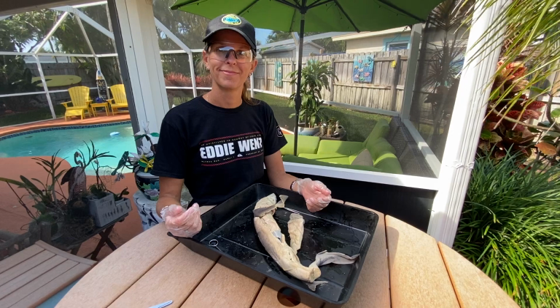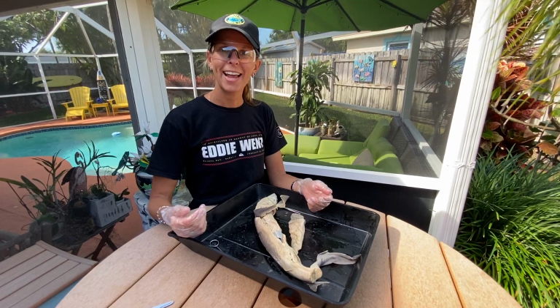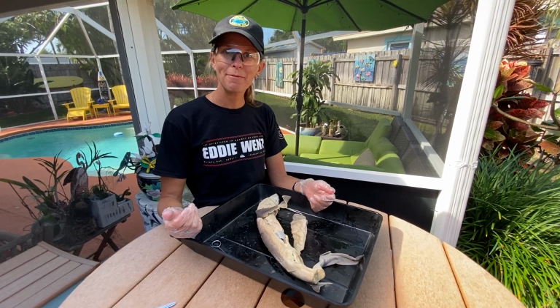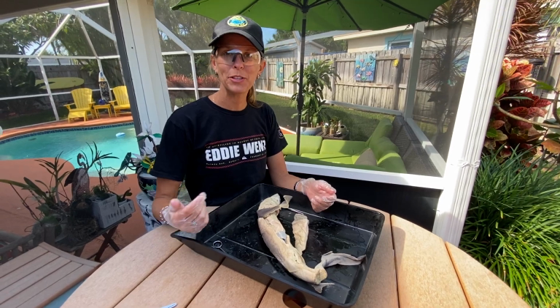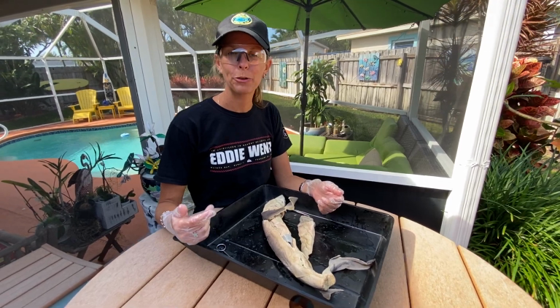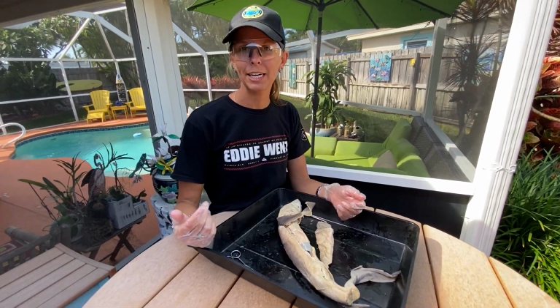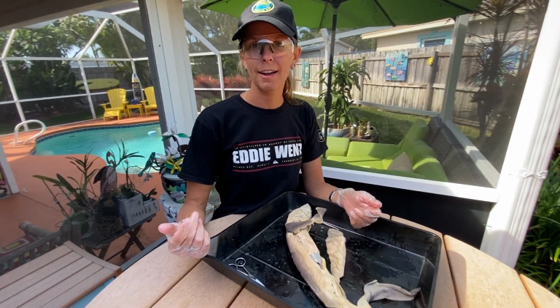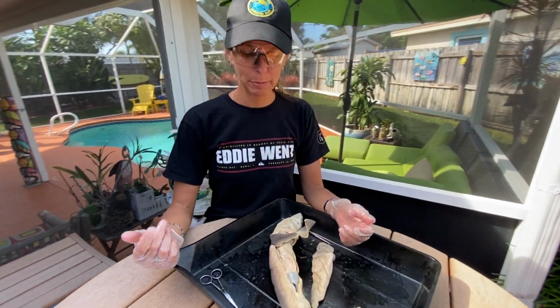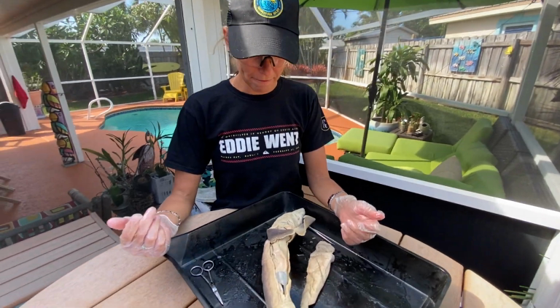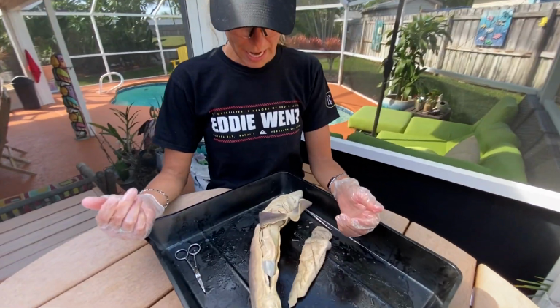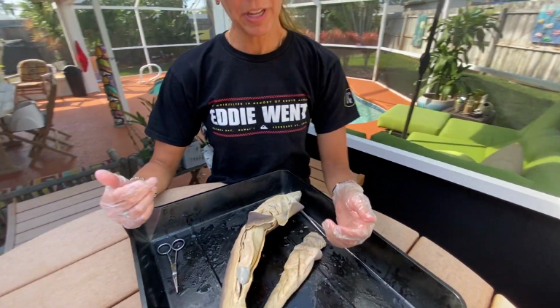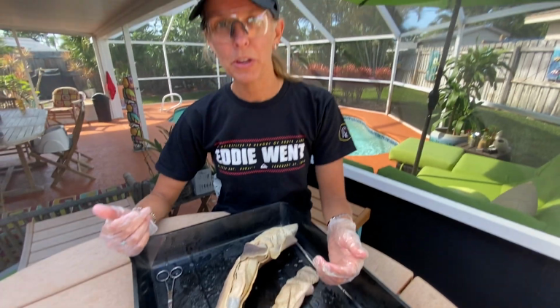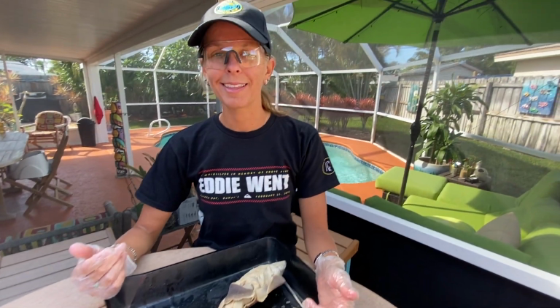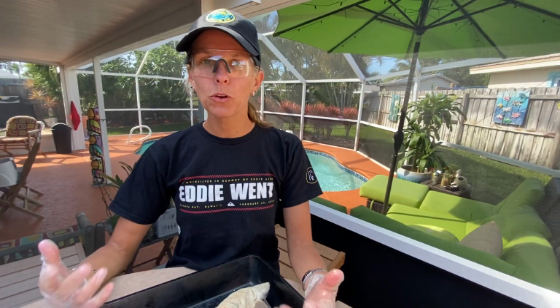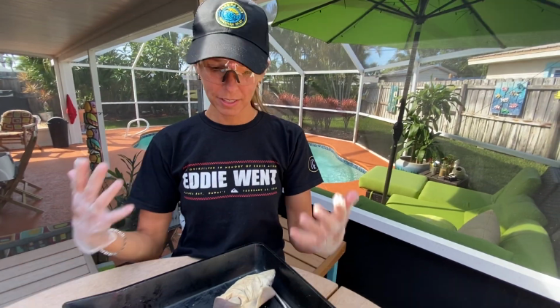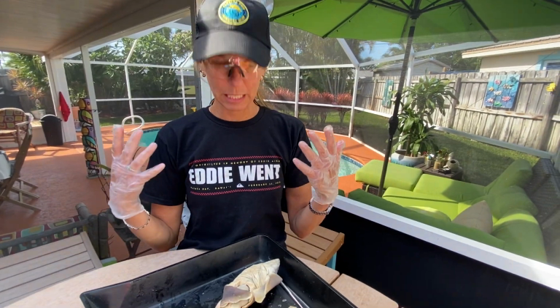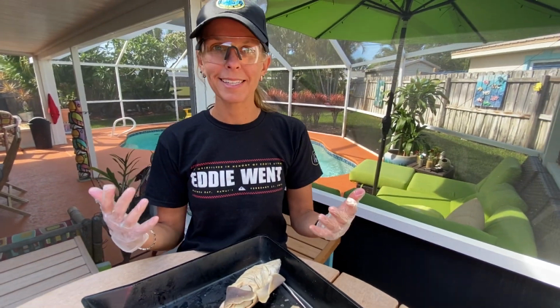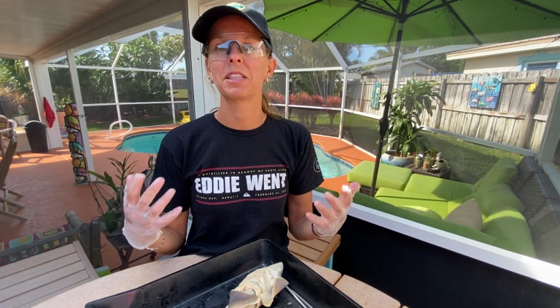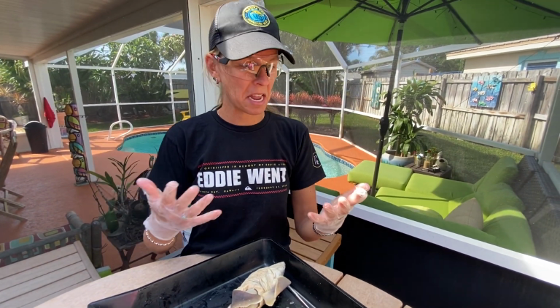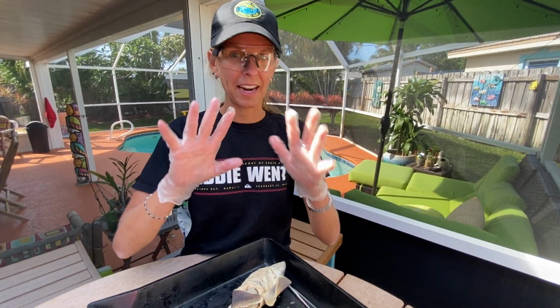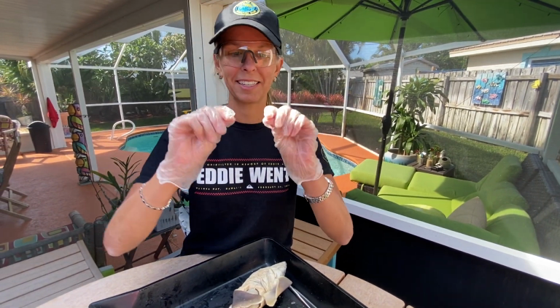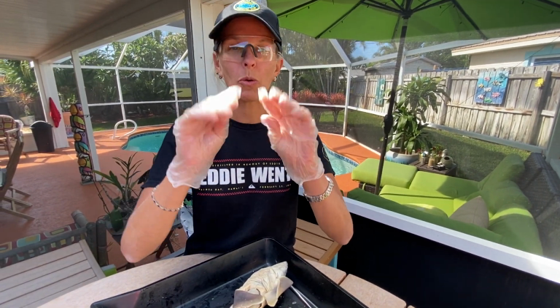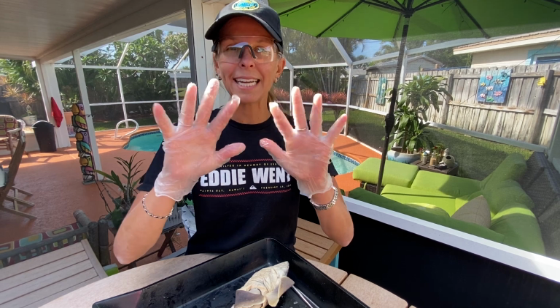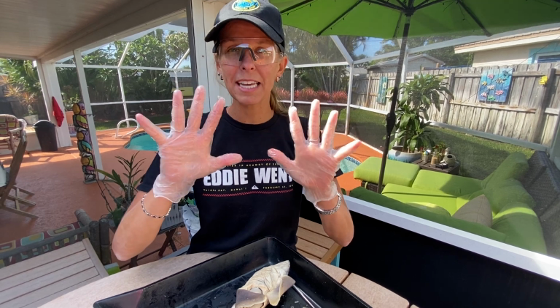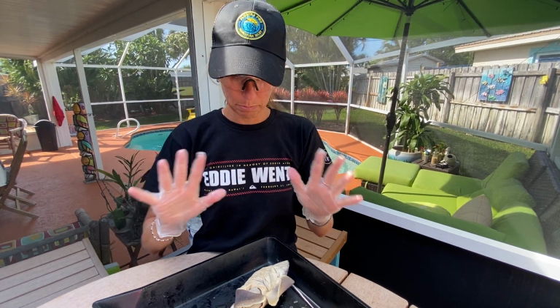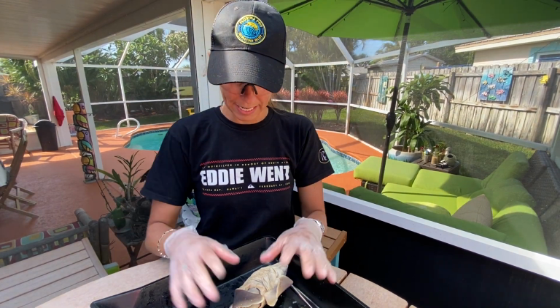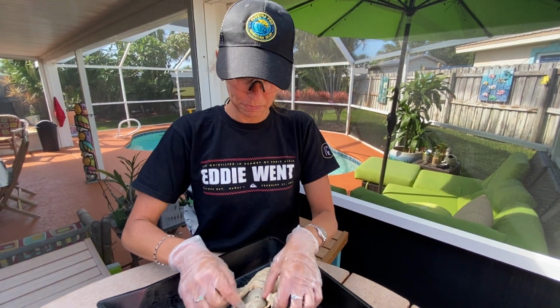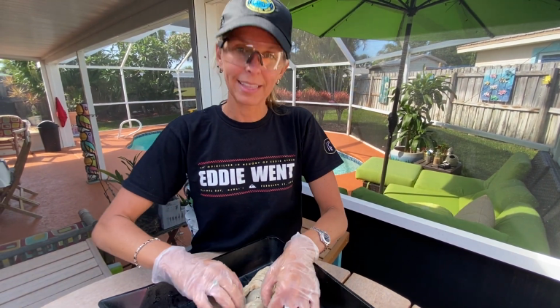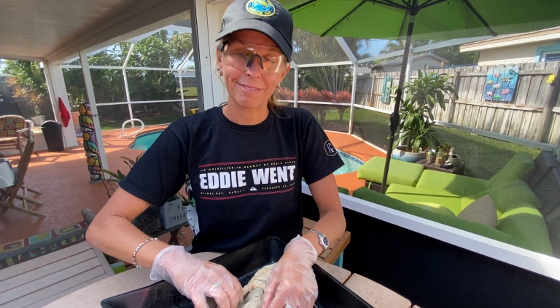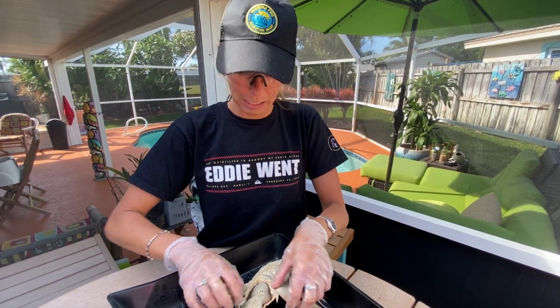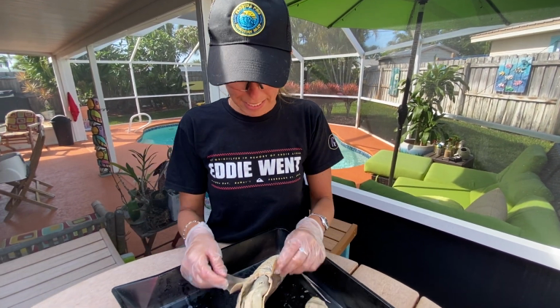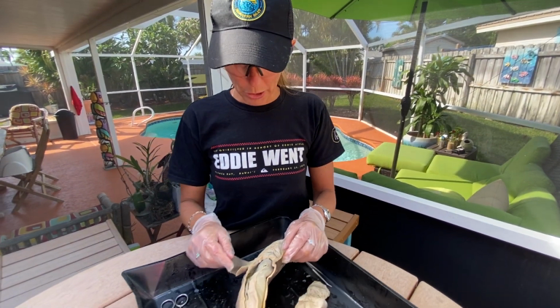Hey everybody, welcome to the internal dissection of our spiny dogfish. I'm really bummed that you can't get the full experience with the smell and the oiliness of this, but this will have to do at this point.